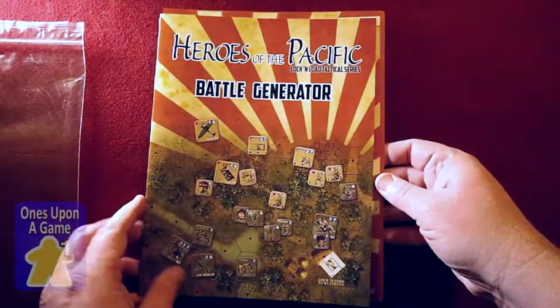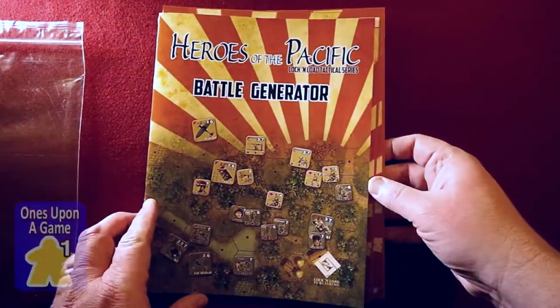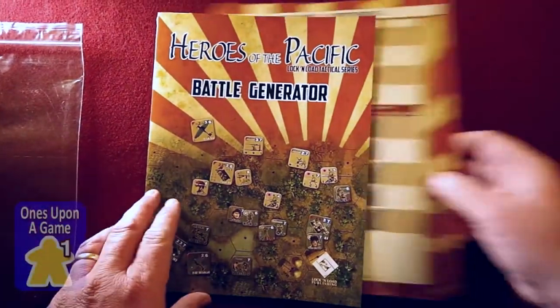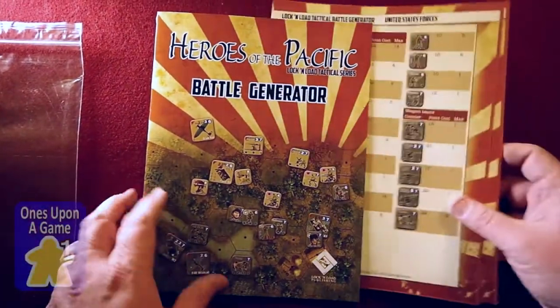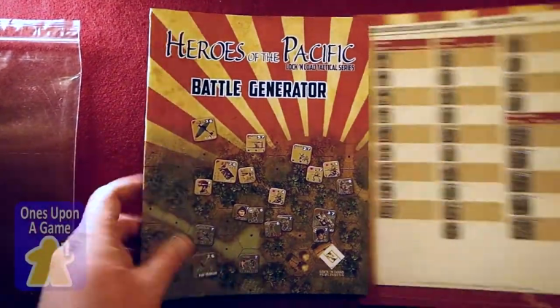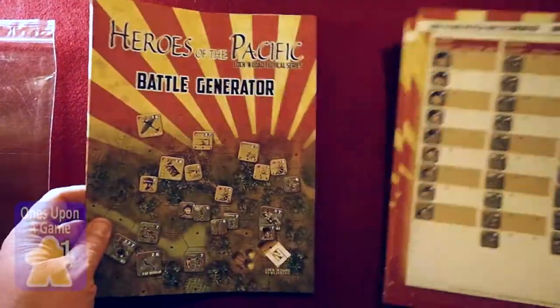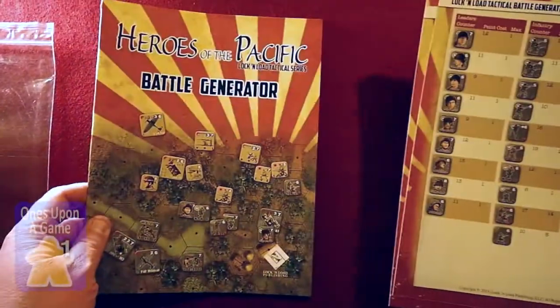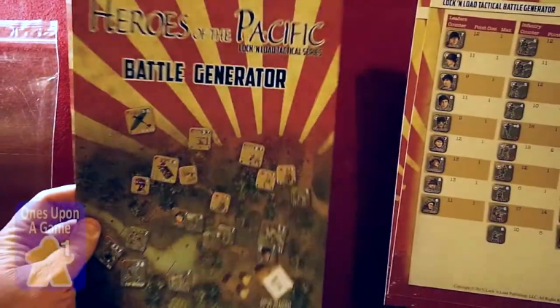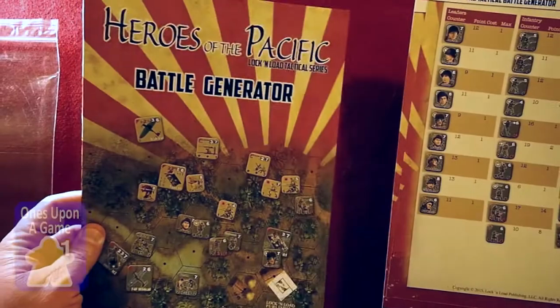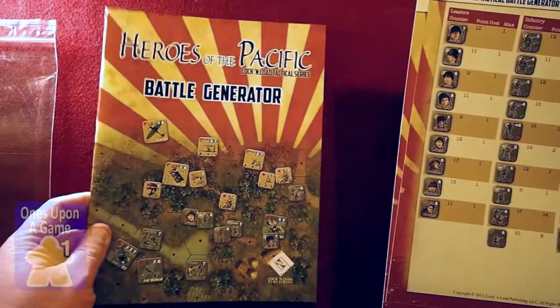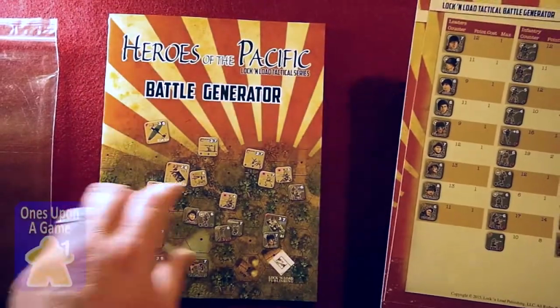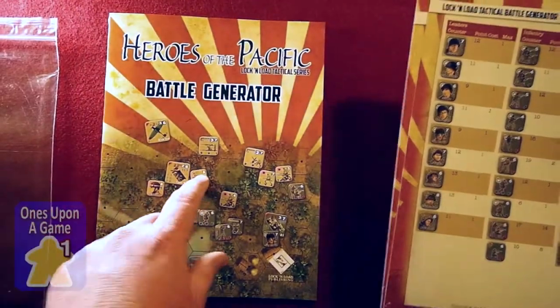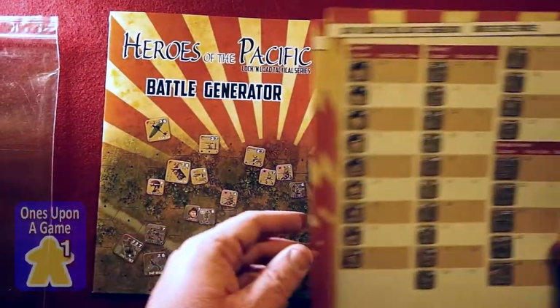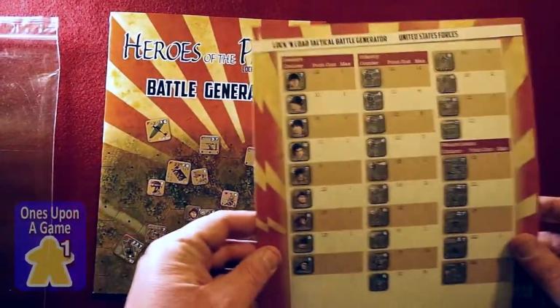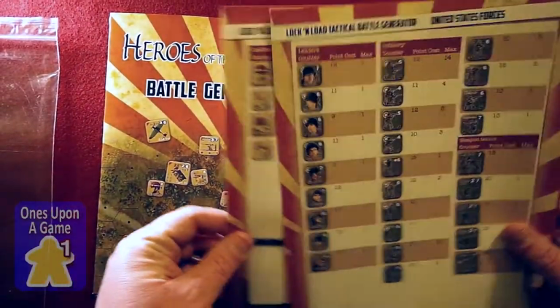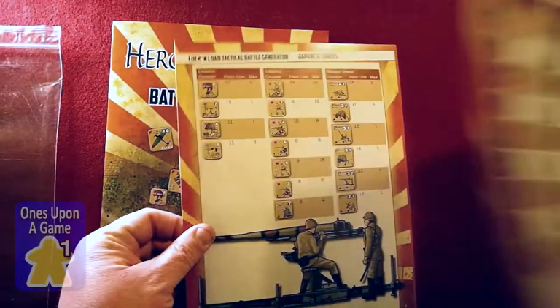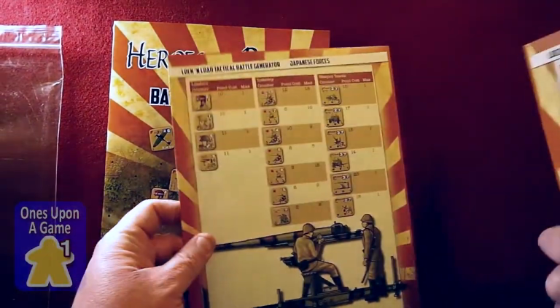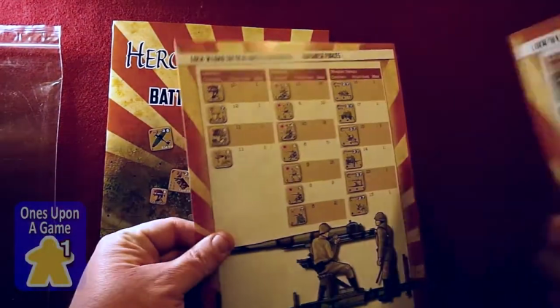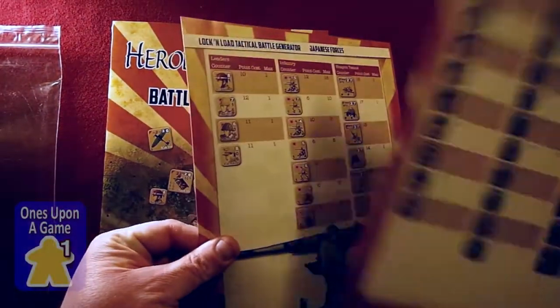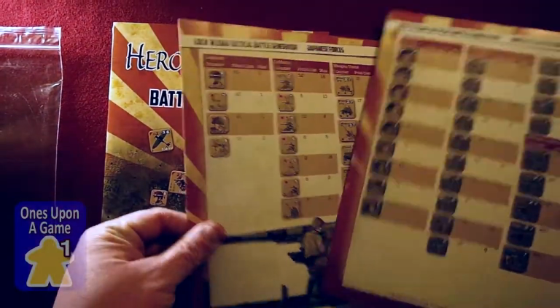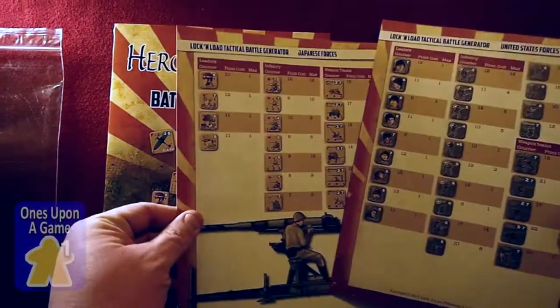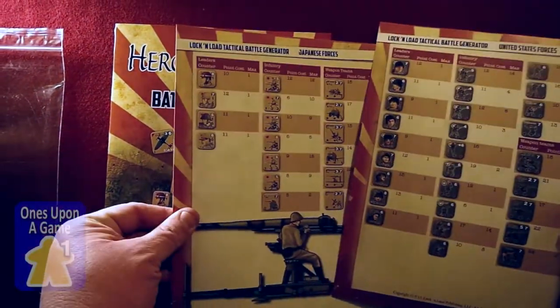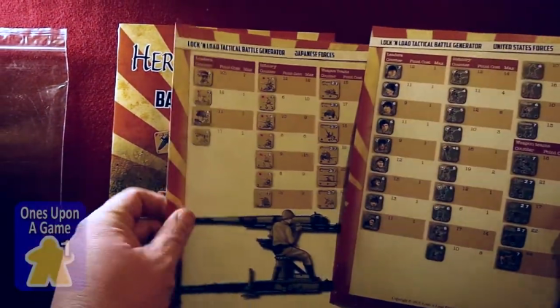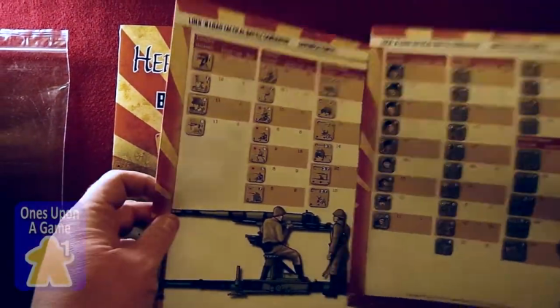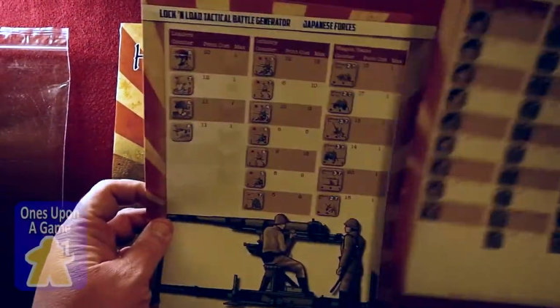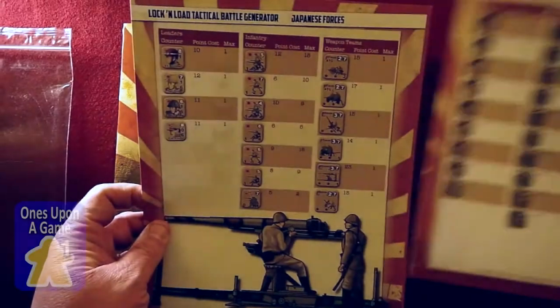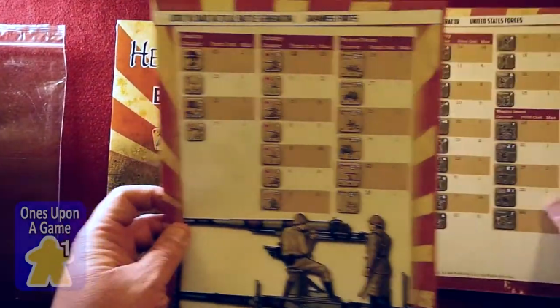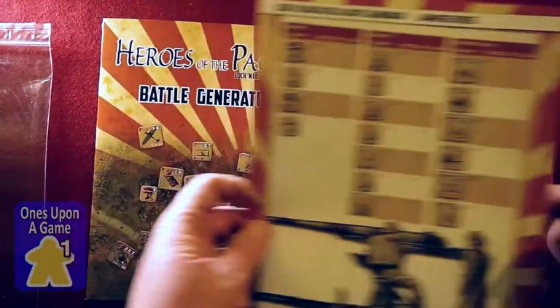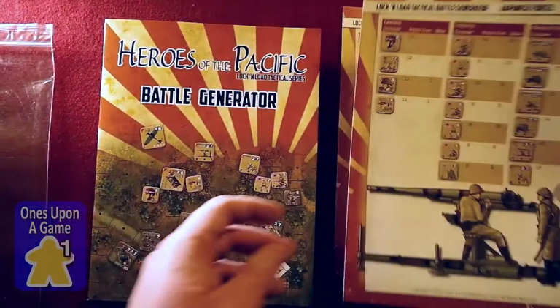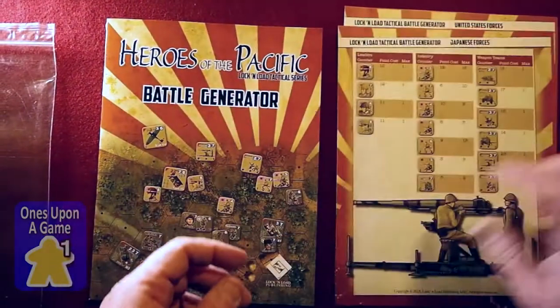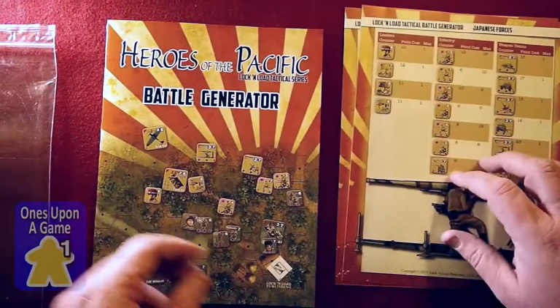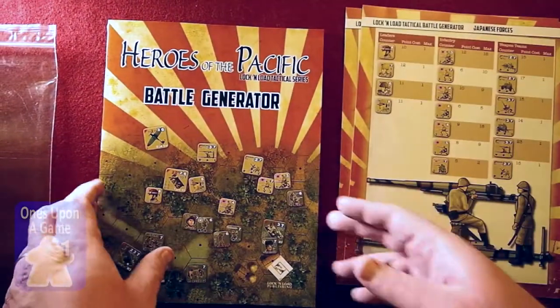Alright, so we have the Battle Generator rulebook and two player aid cards — we'll look at those in a second.